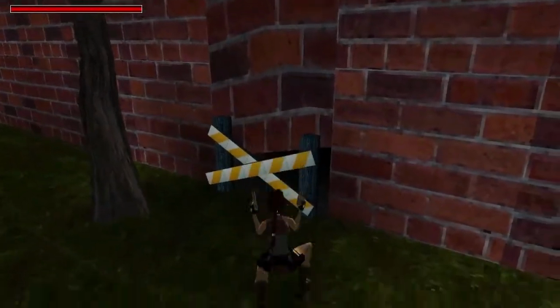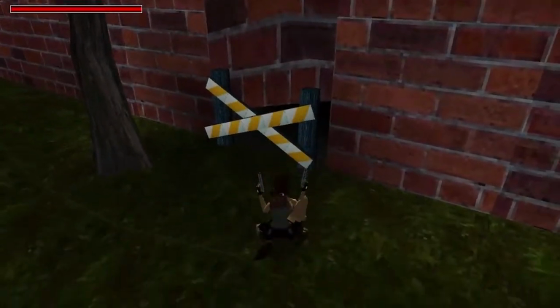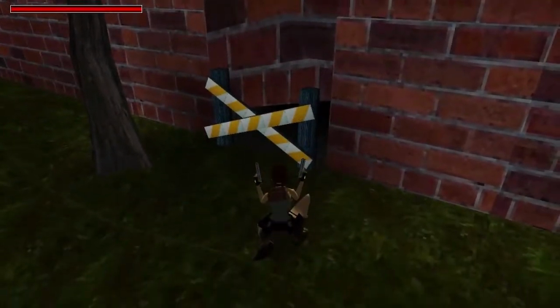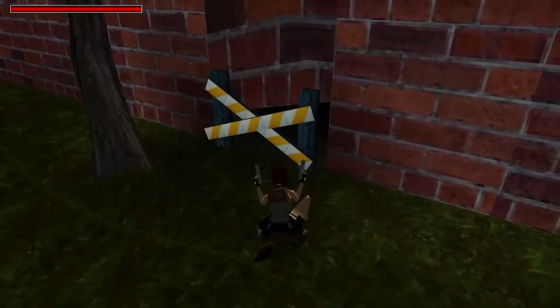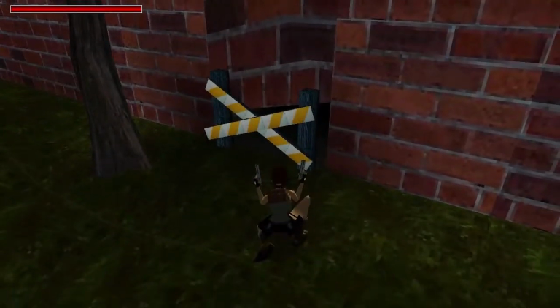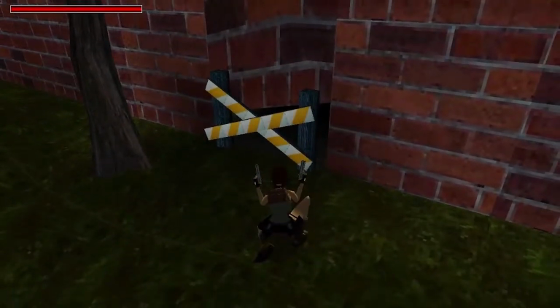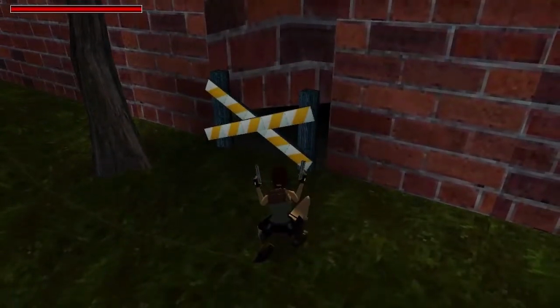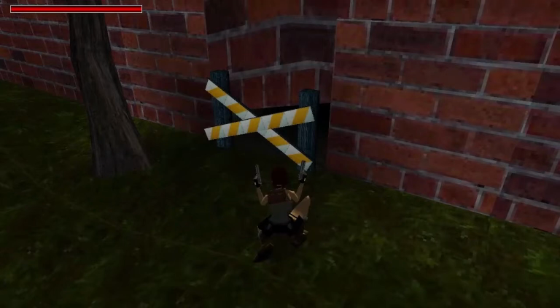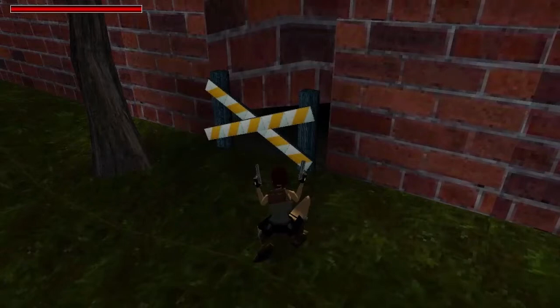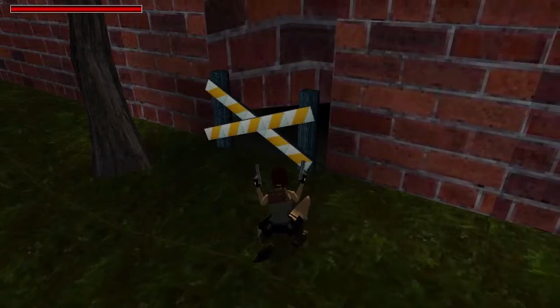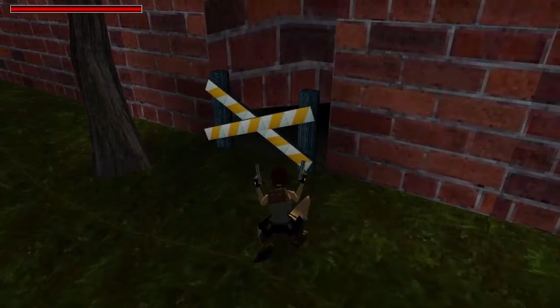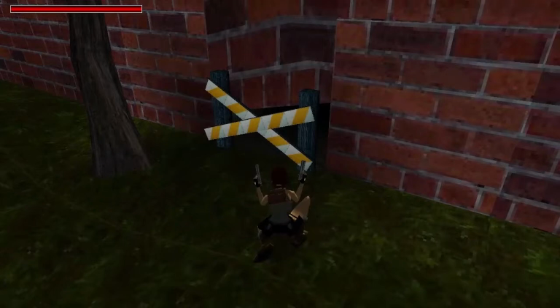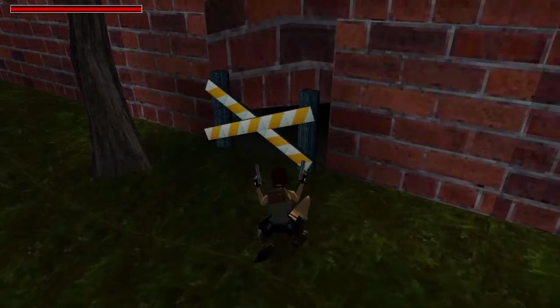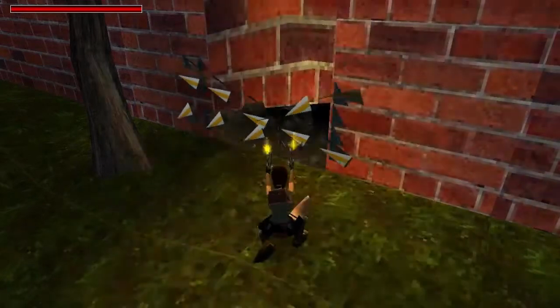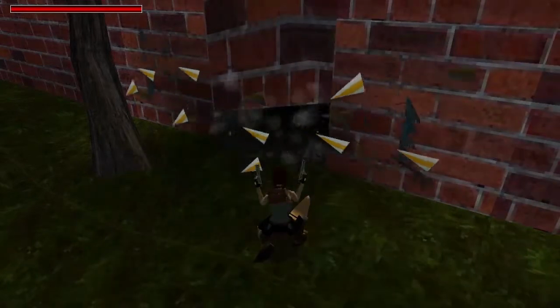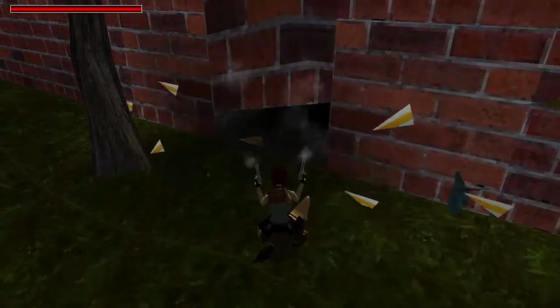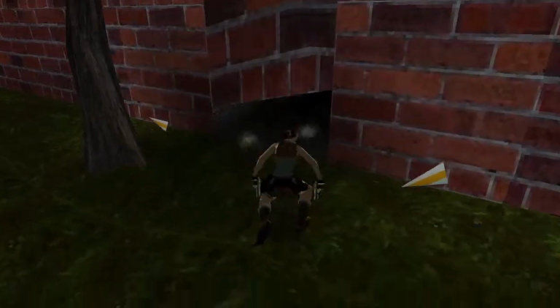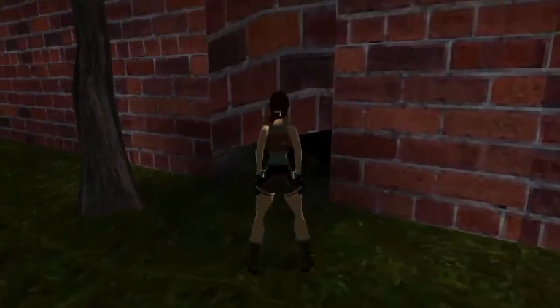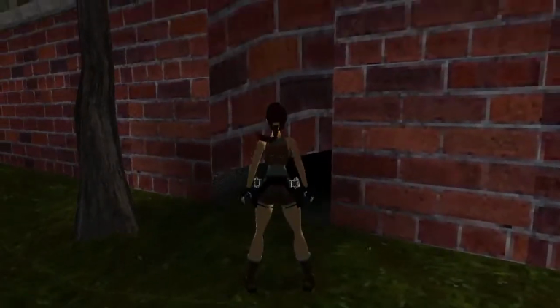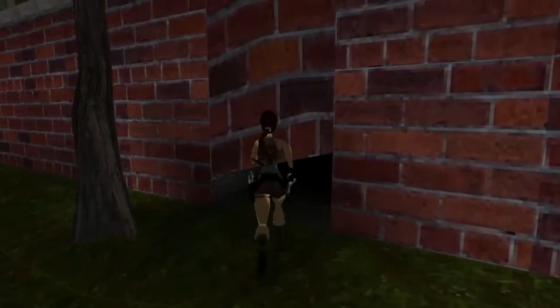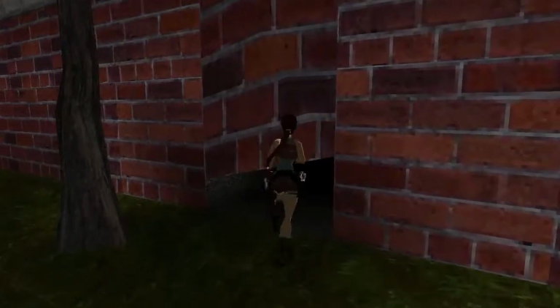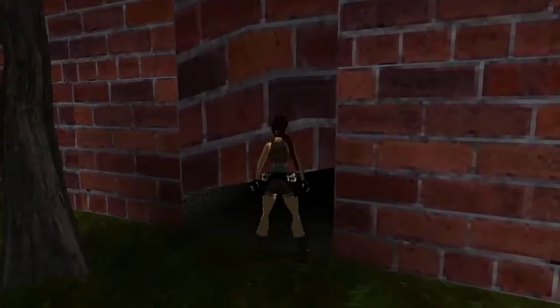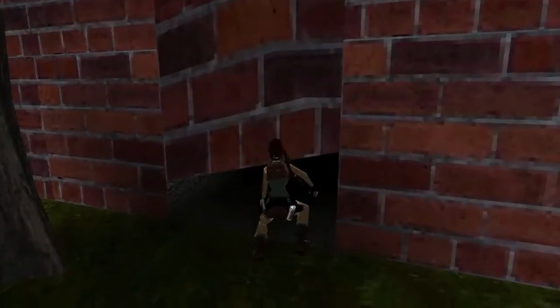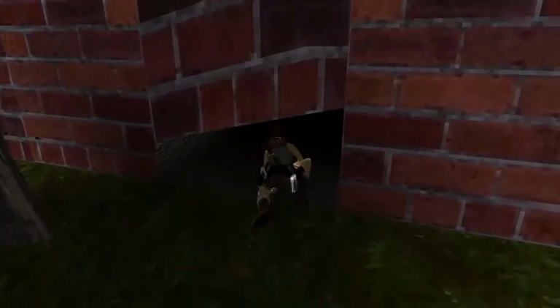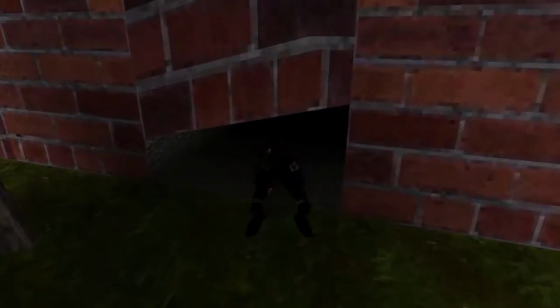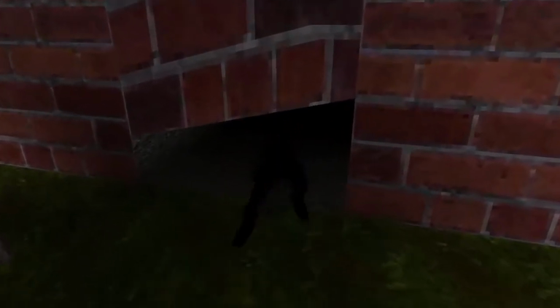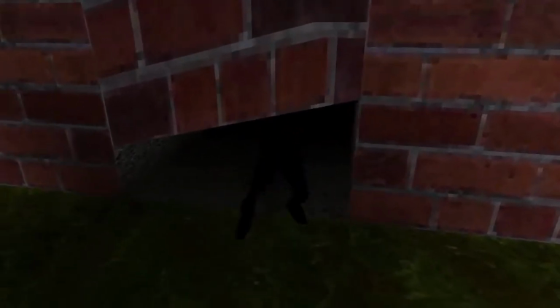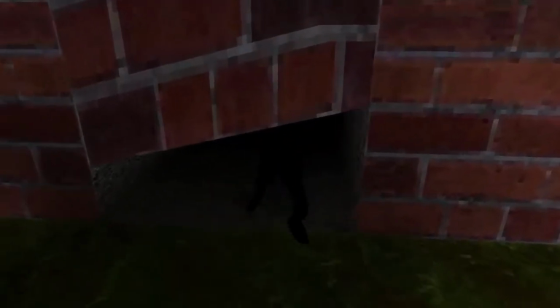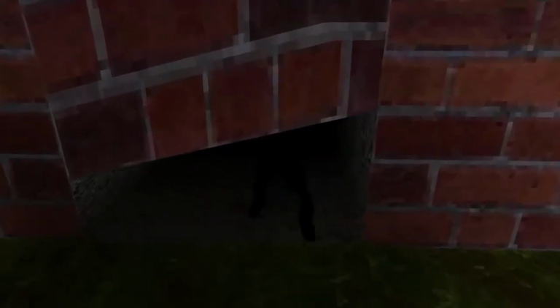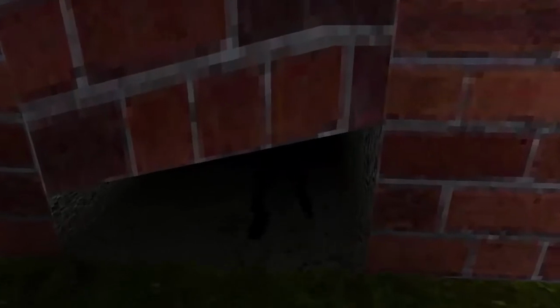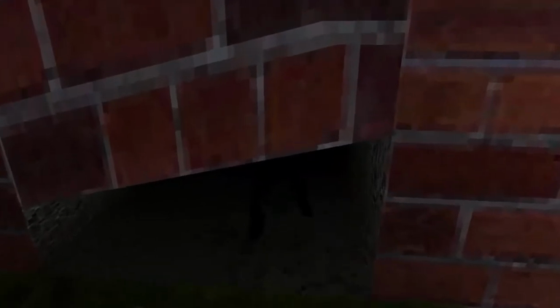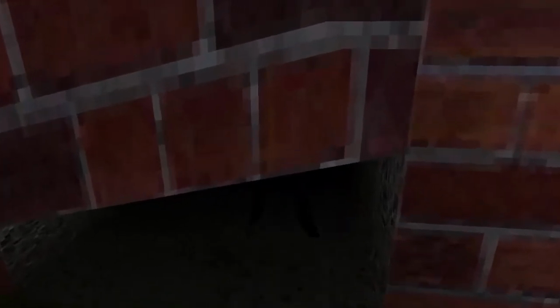Once you get to the back of the building, you will see a barrier. Crouch down and shoot said barrier, and crawl through the tunnel behind it.